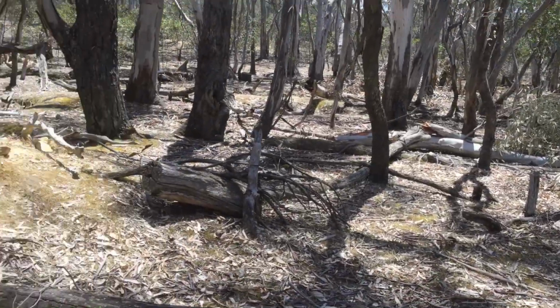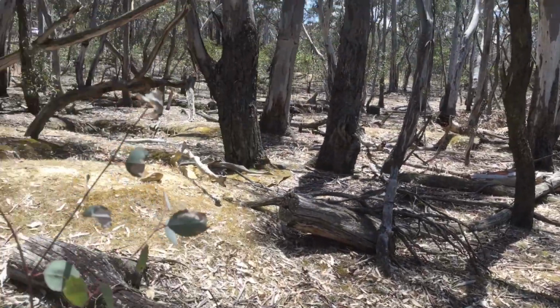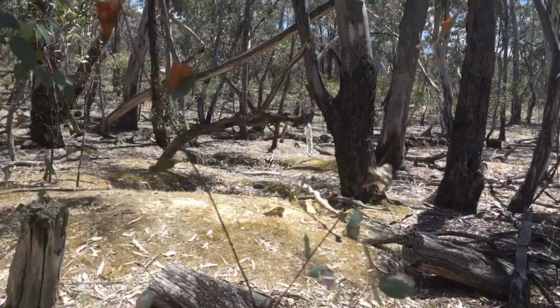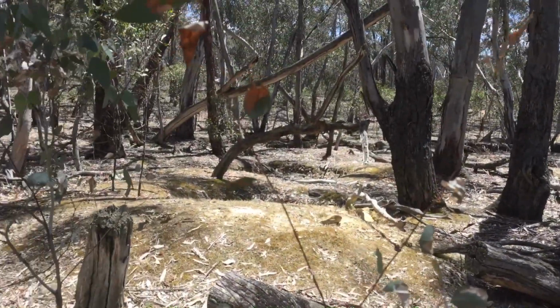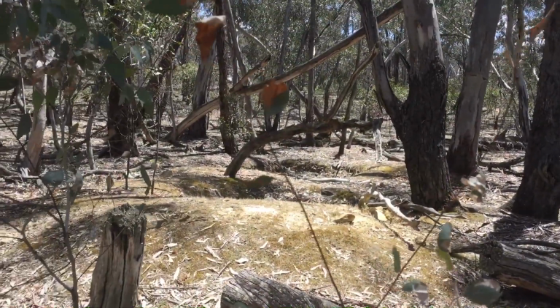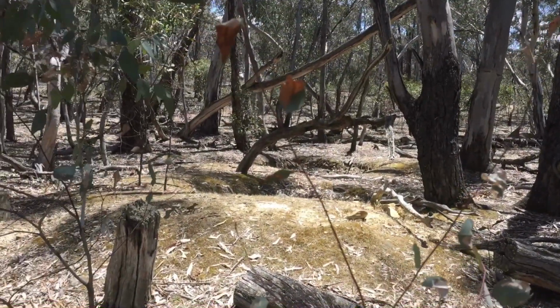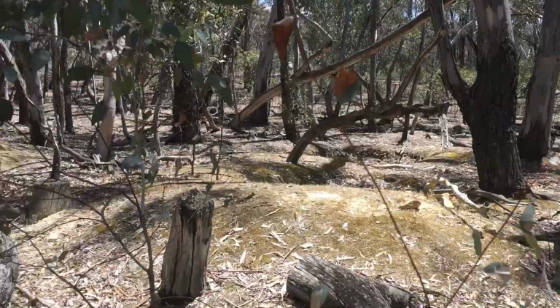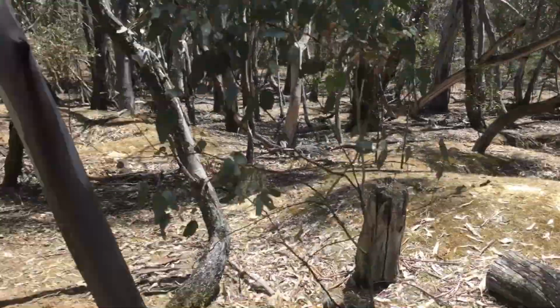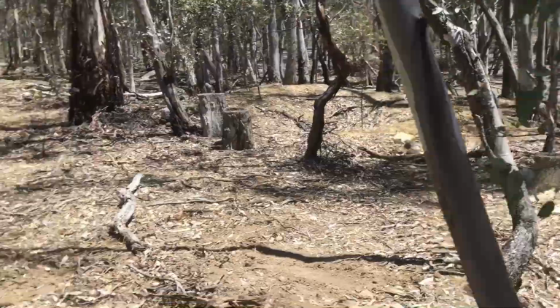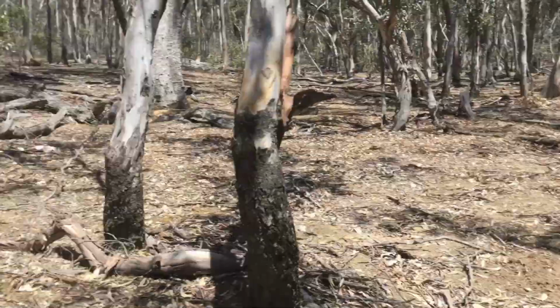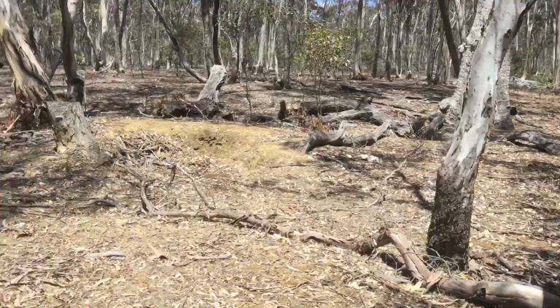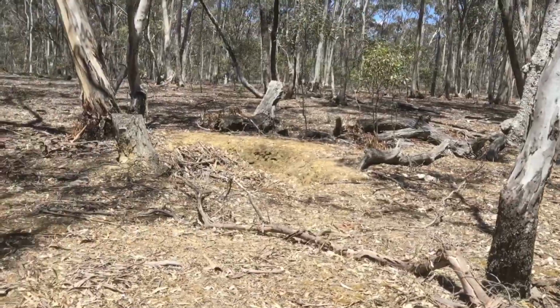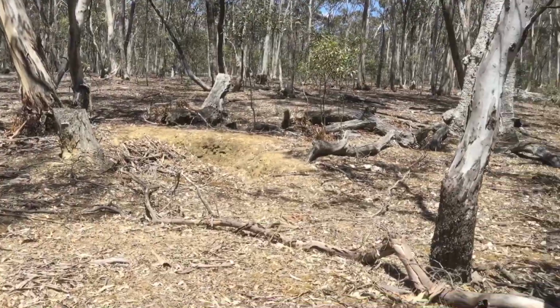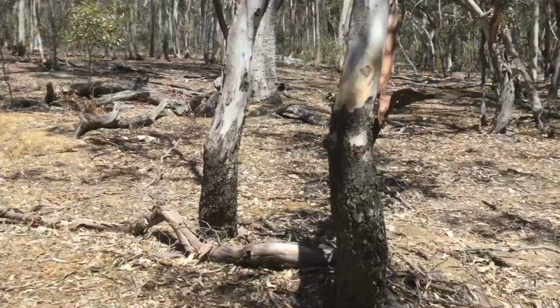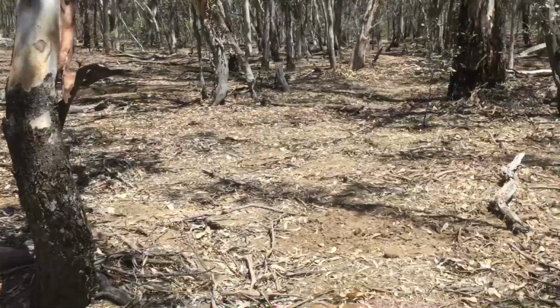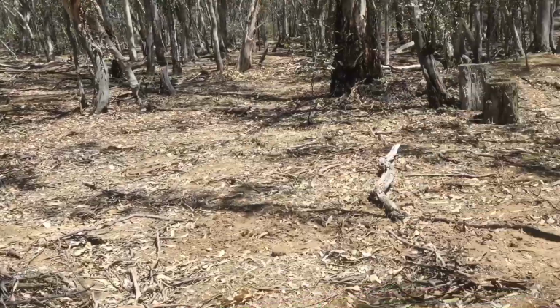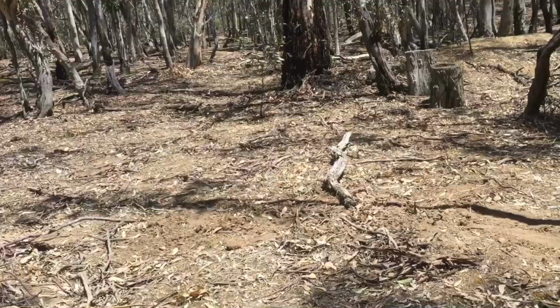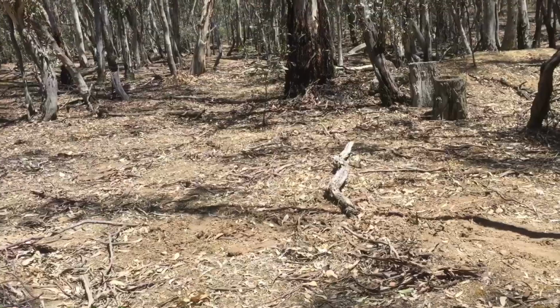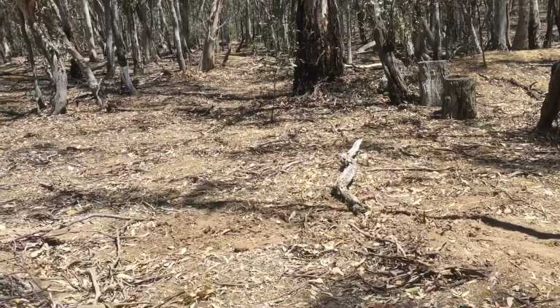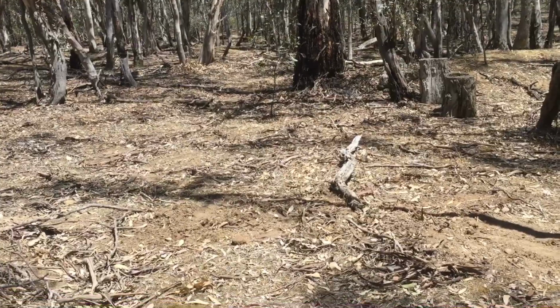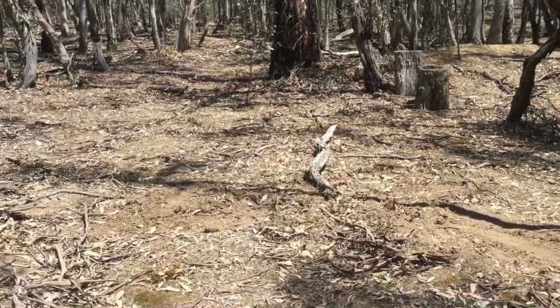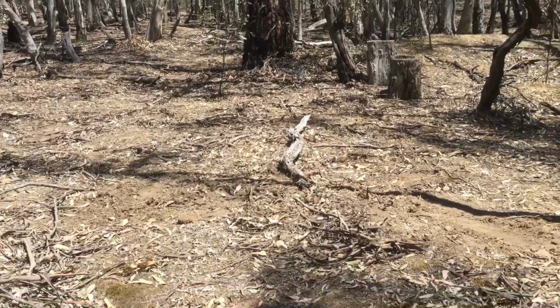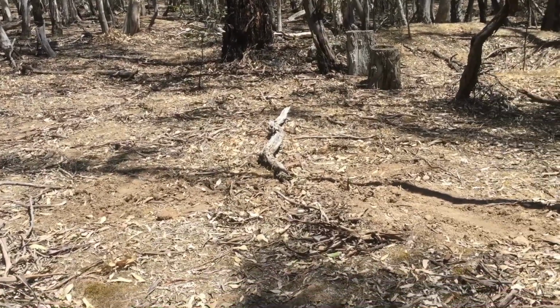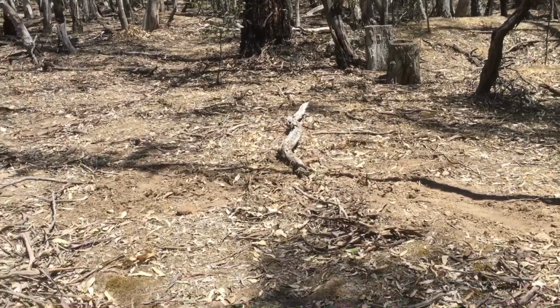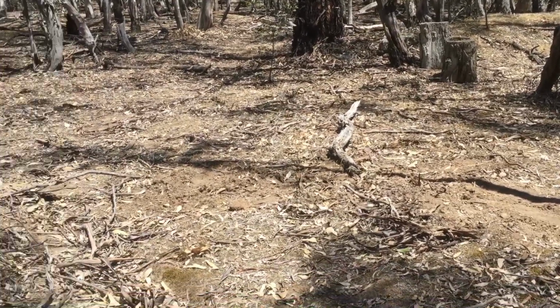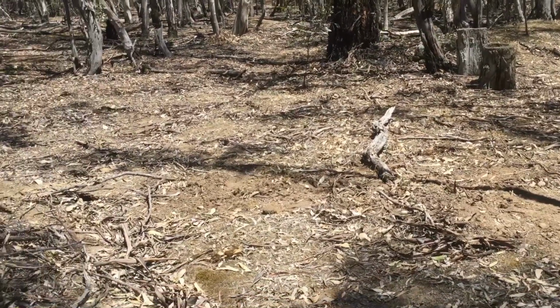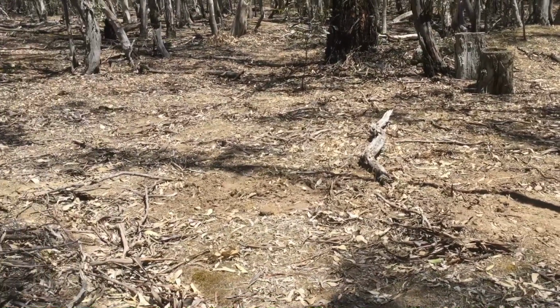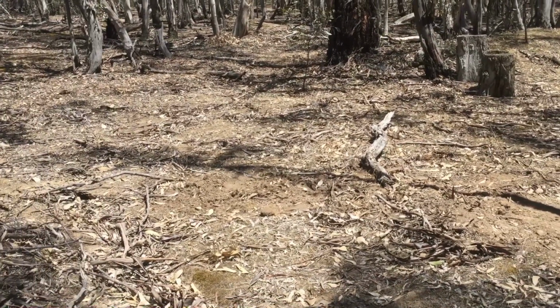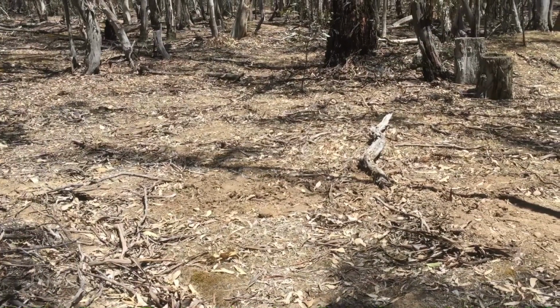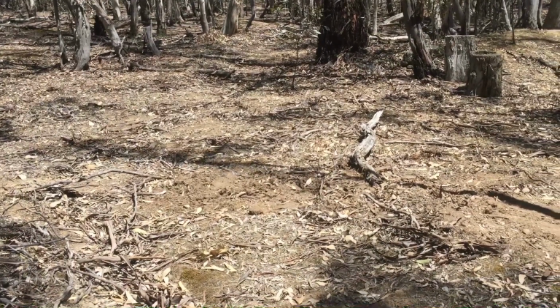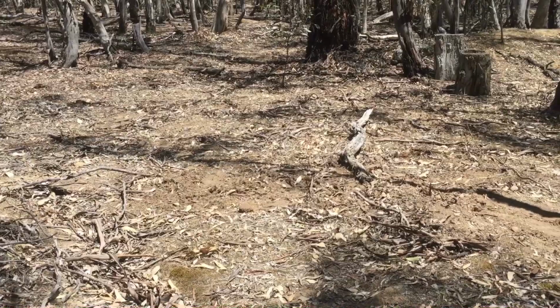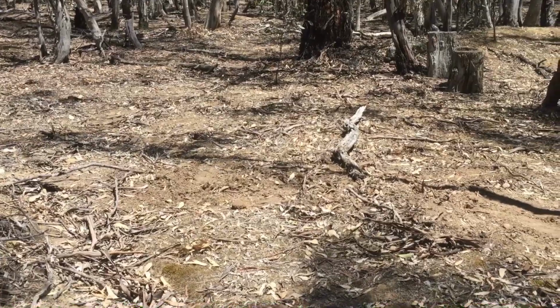You can see there's an incline there, and there's an incline here. So this is a water run. Where there's a water run, there's always going to push gold around.